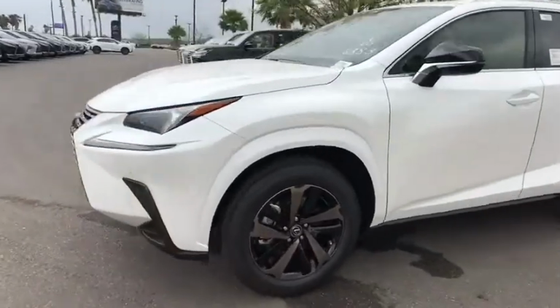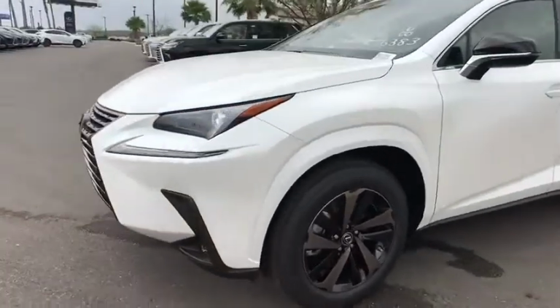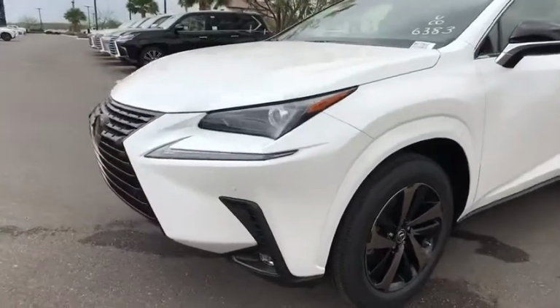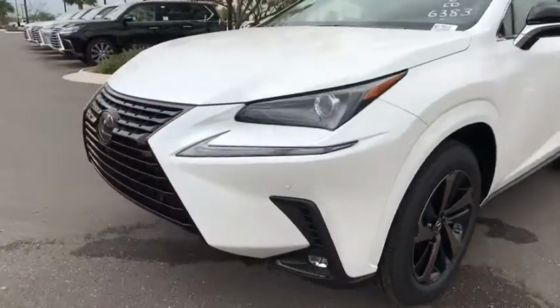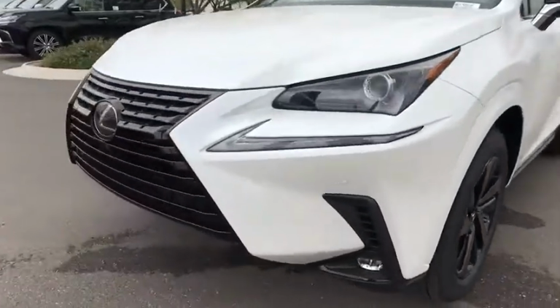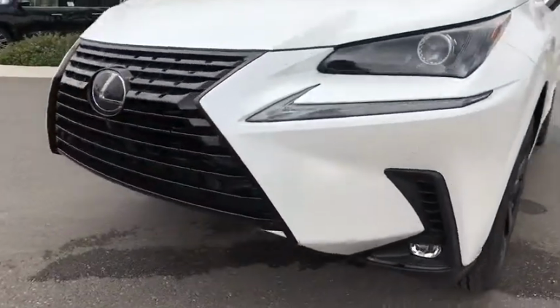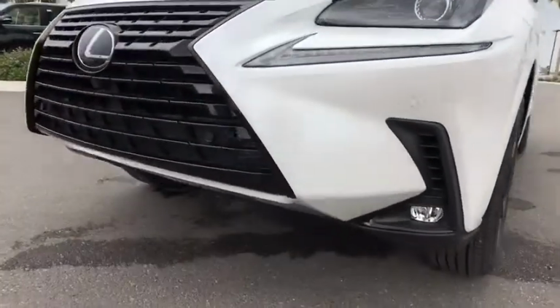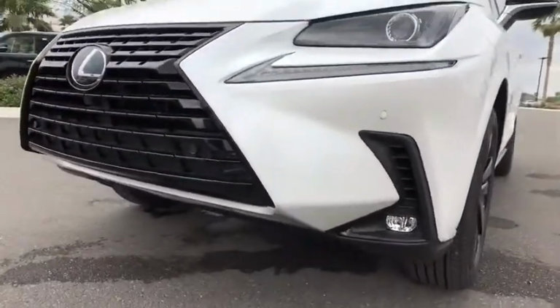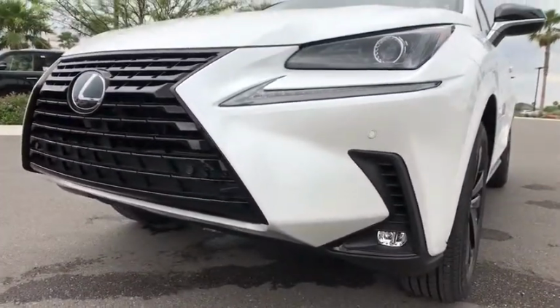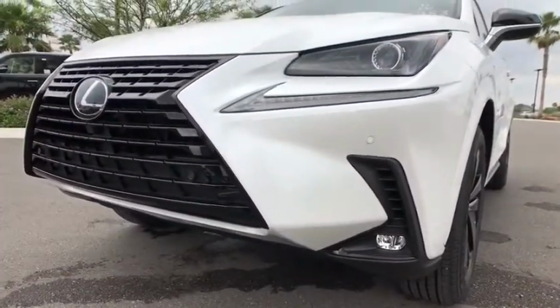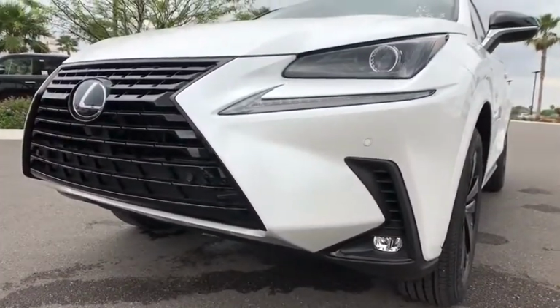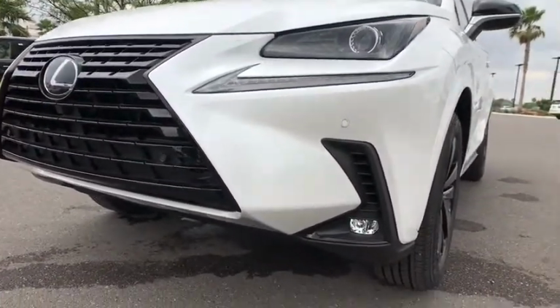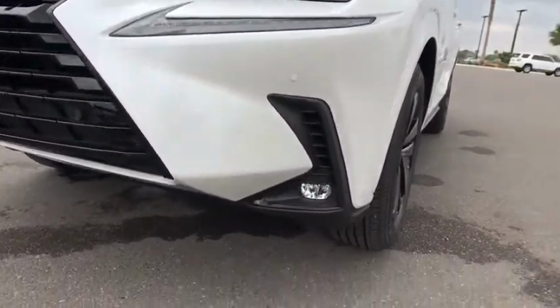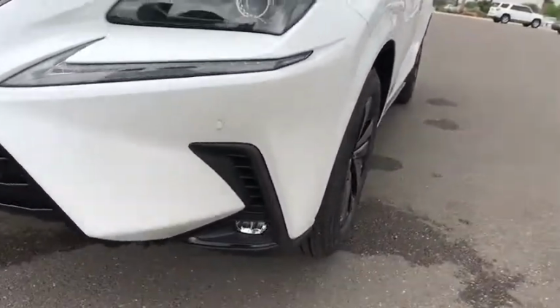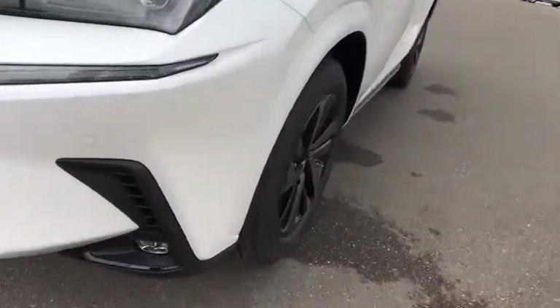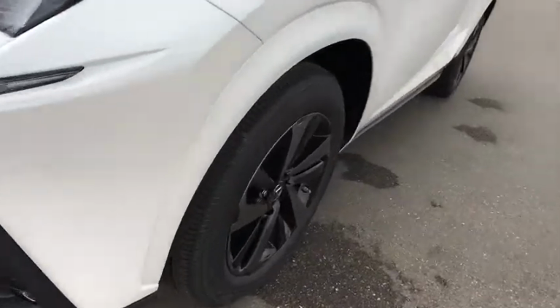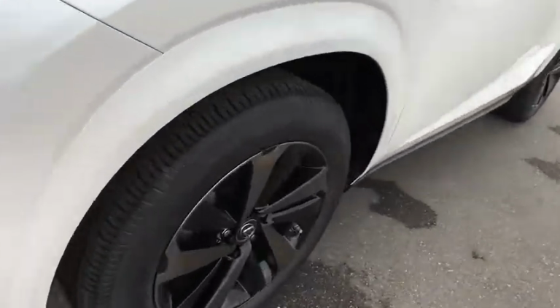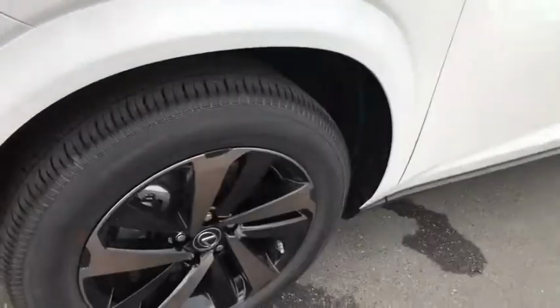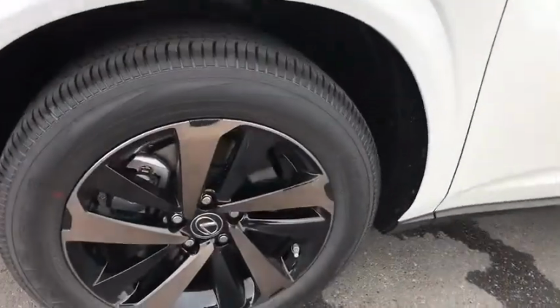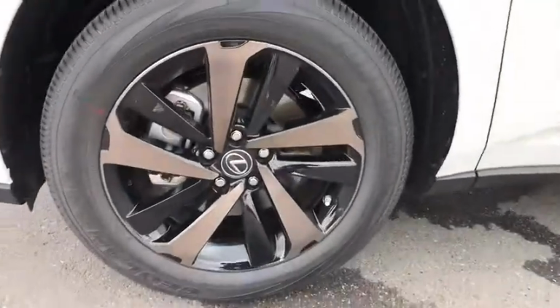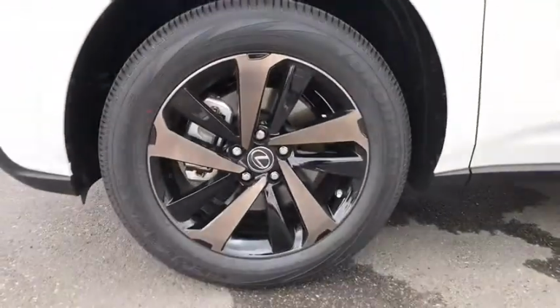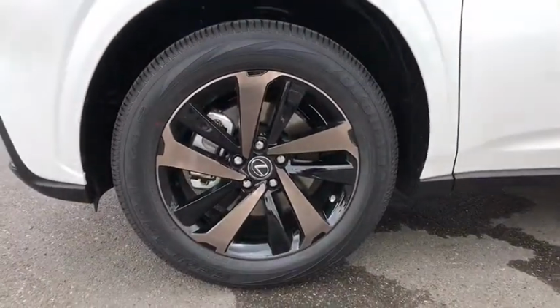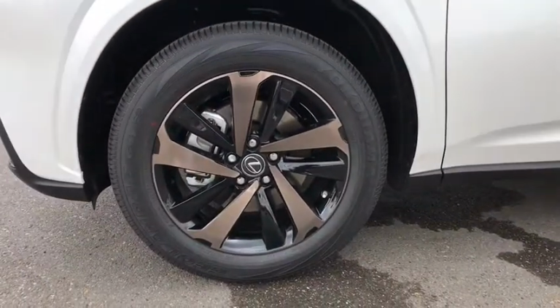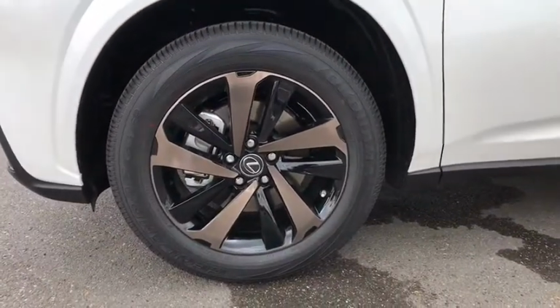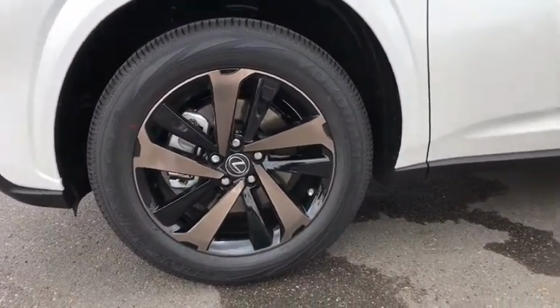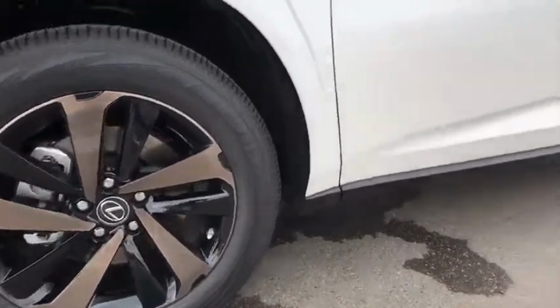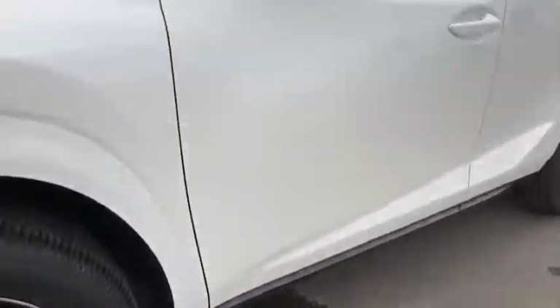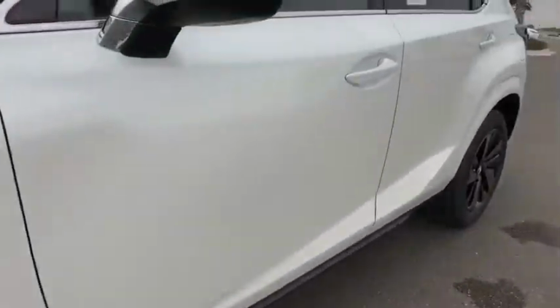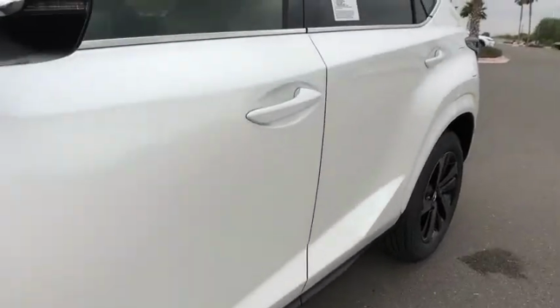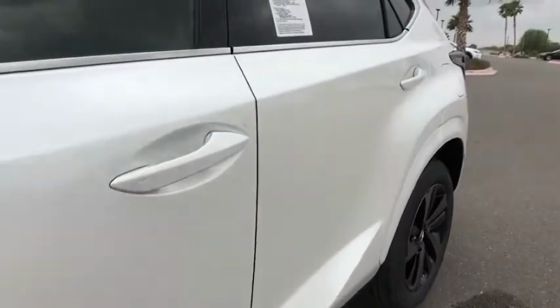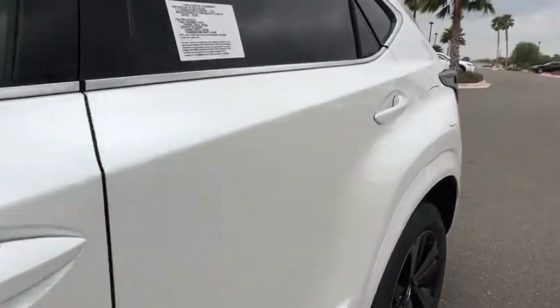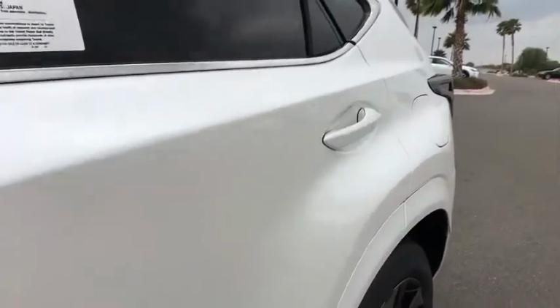Lane departure warning, Bluetooth, leather-wrapped steering wheel, adjustable steering wheel, power steering, four-wheel disc brakes, aluminum wheels, floor mats, cruise control, keyless start, AM-FM stereo radio.